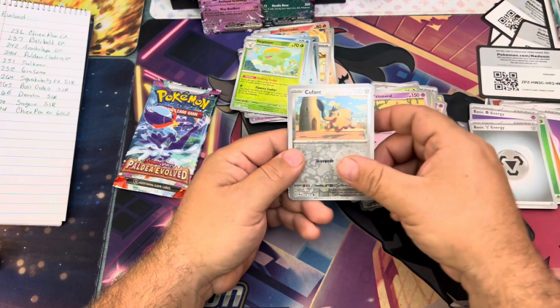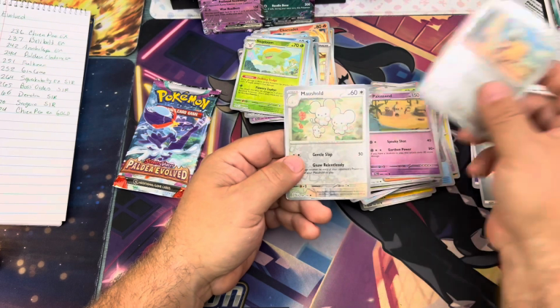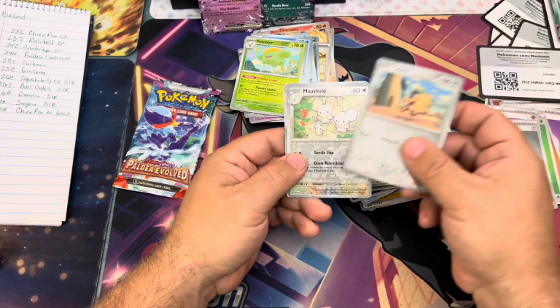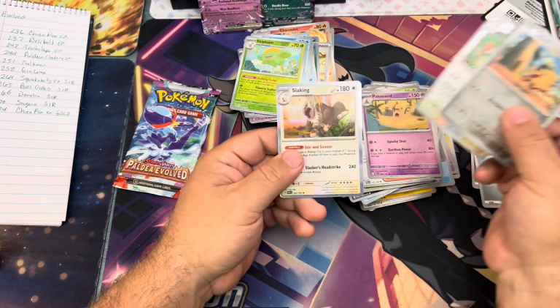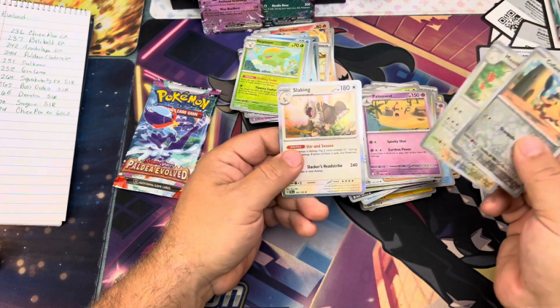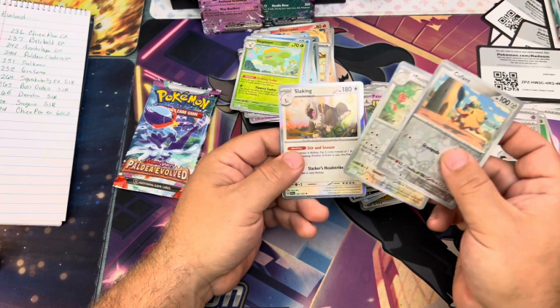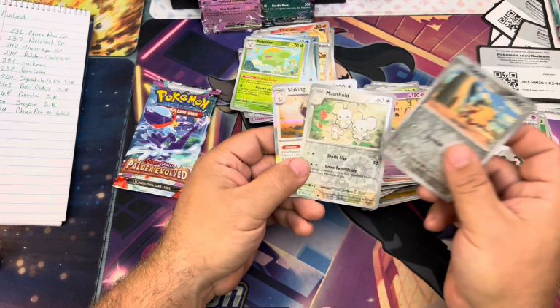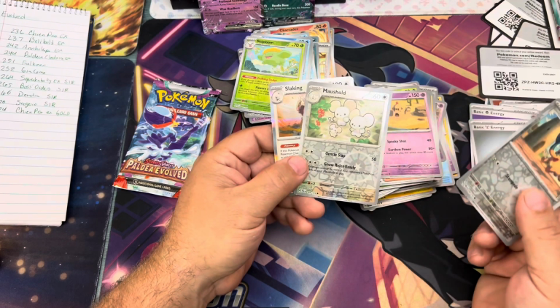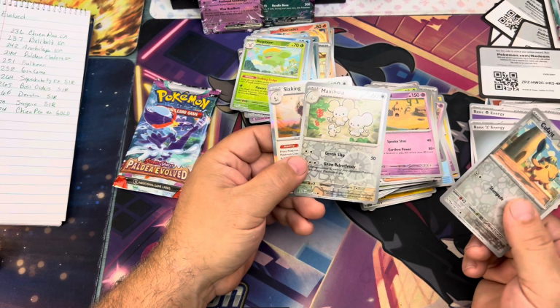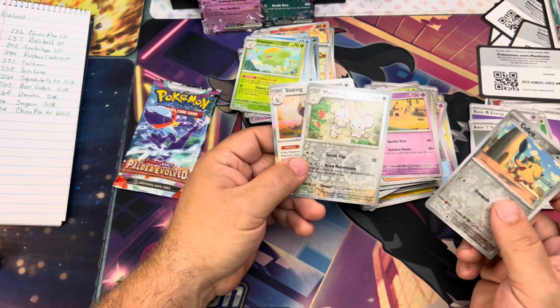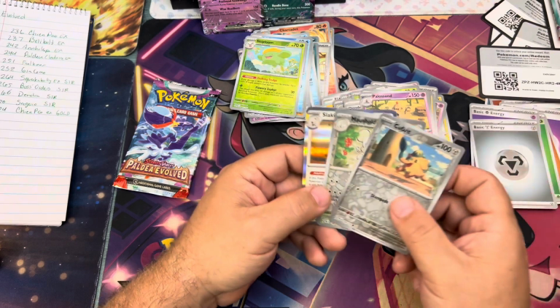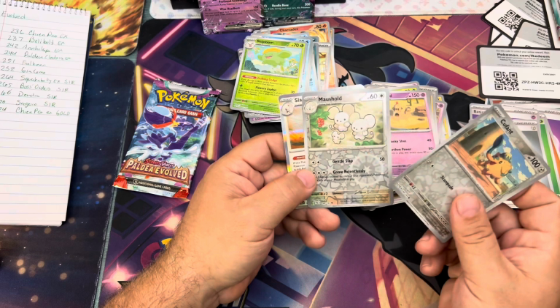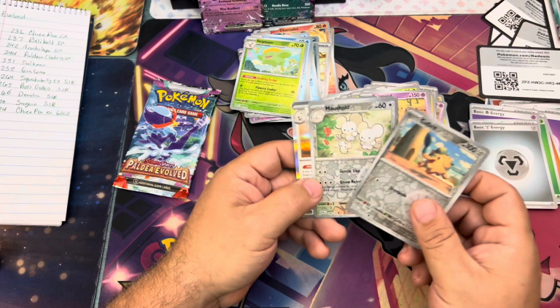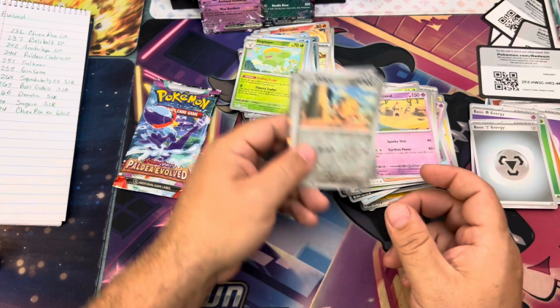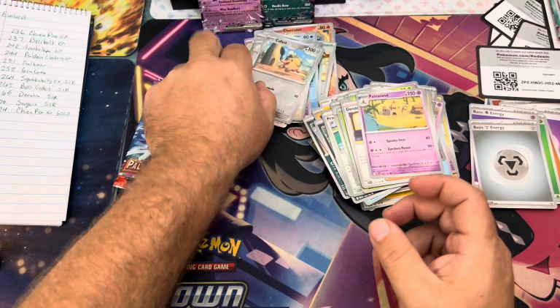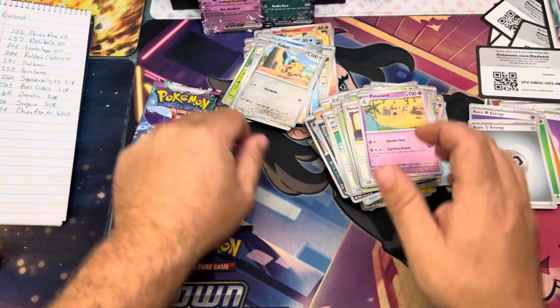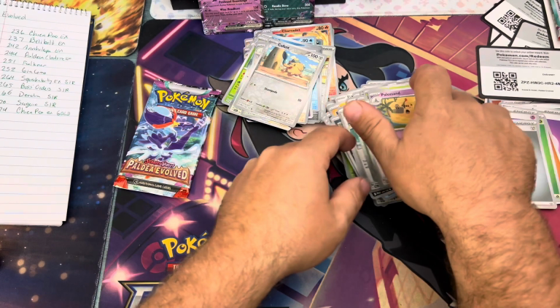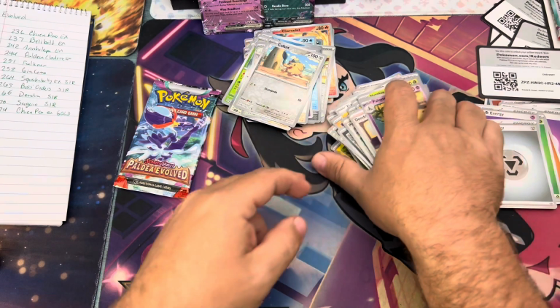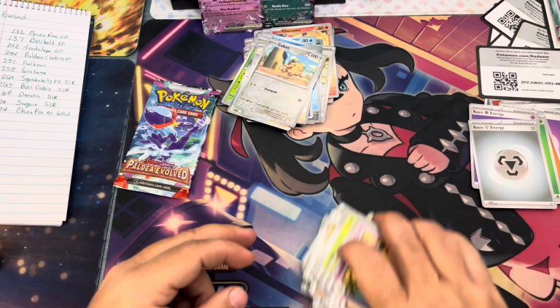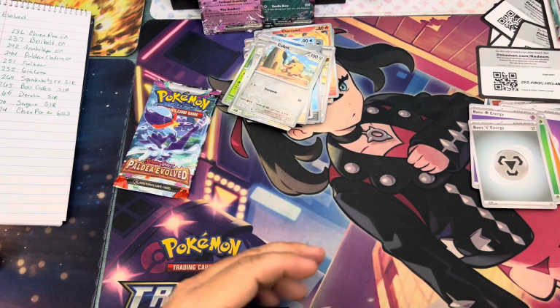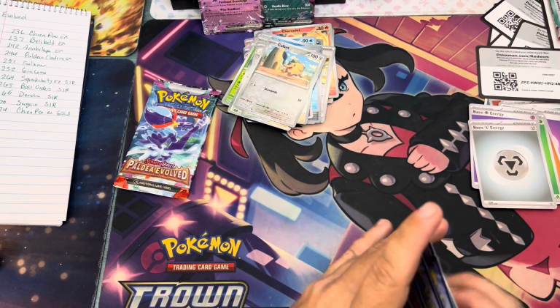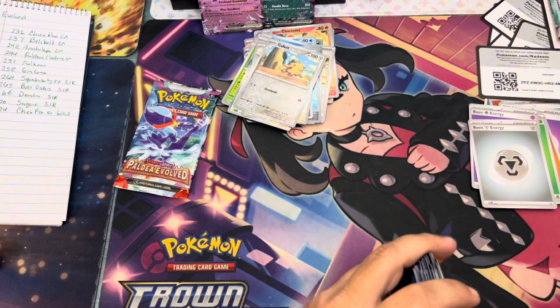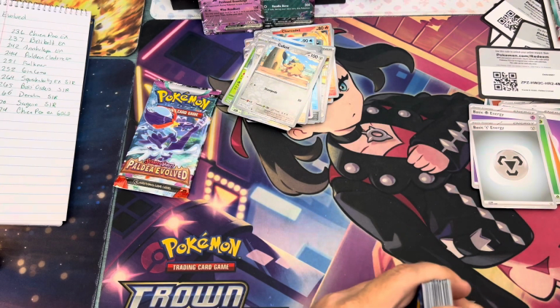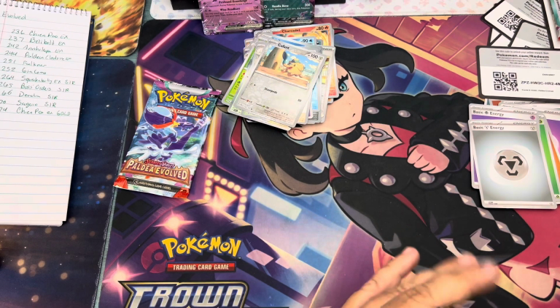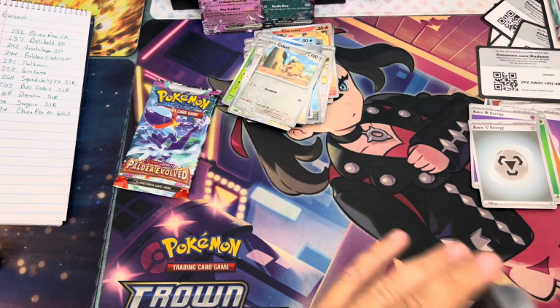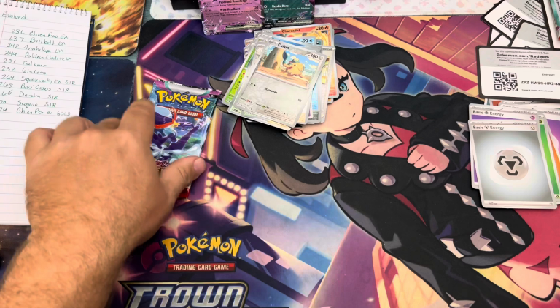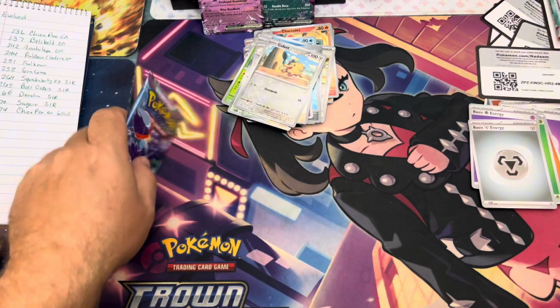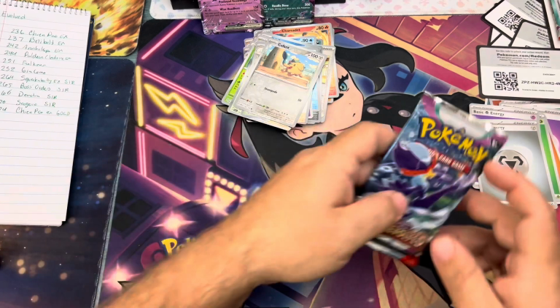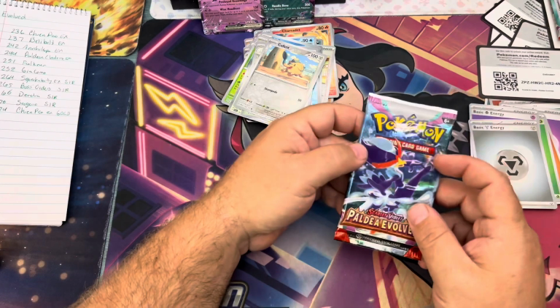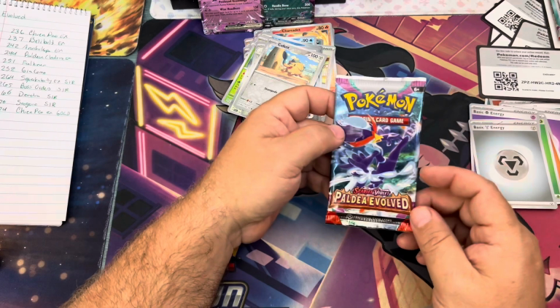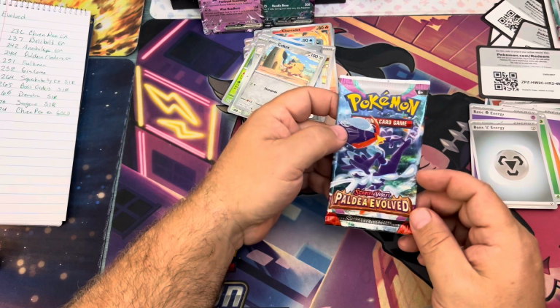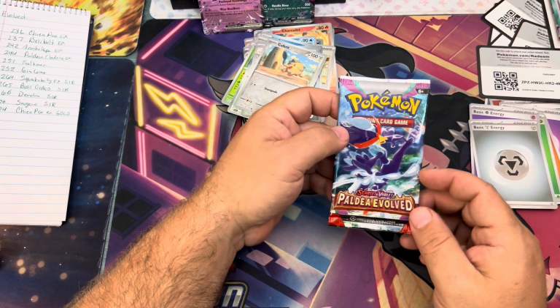Huffman Mouse, Slacking — none of these. We're not even getting any of the four reverses that we need. That's crazy.